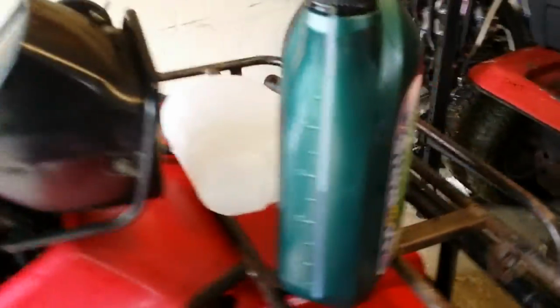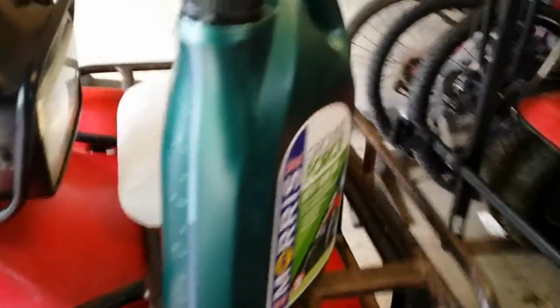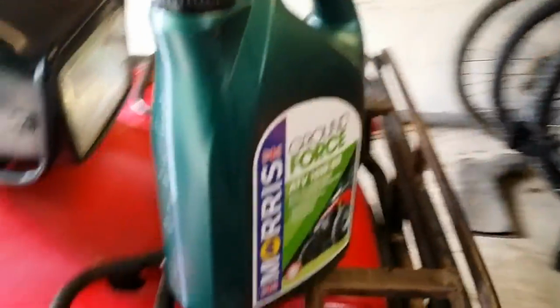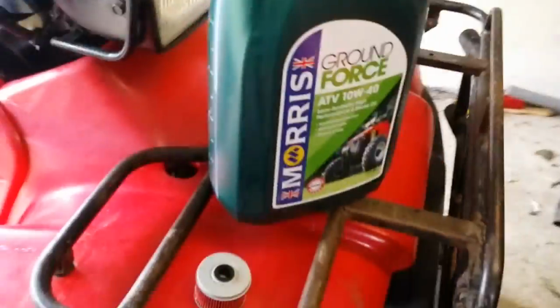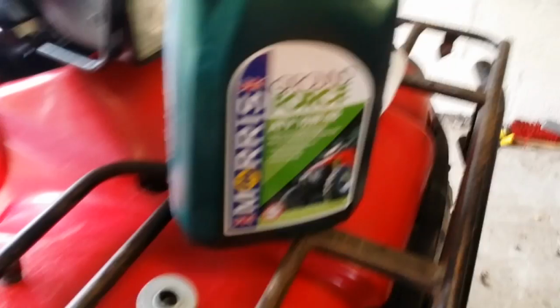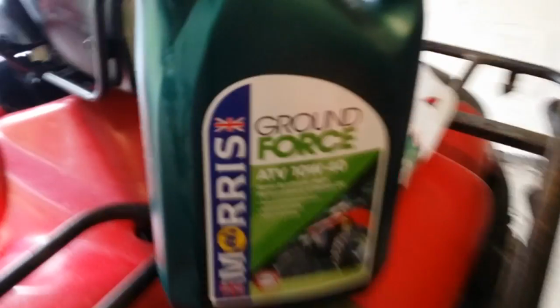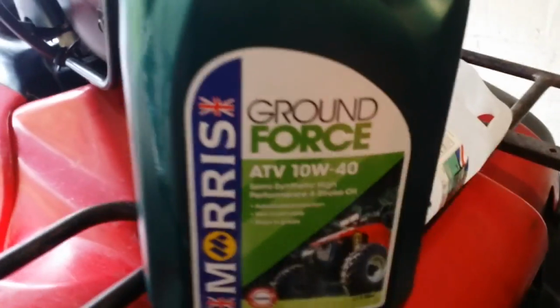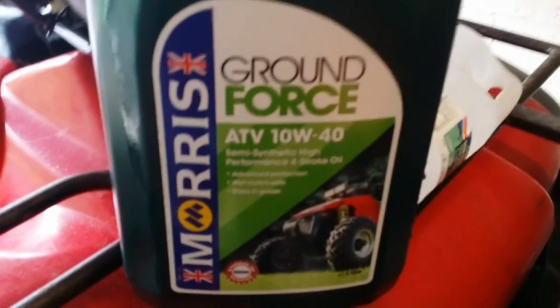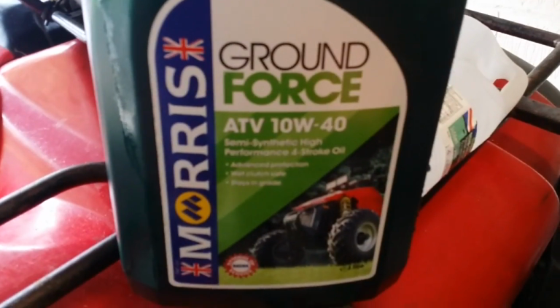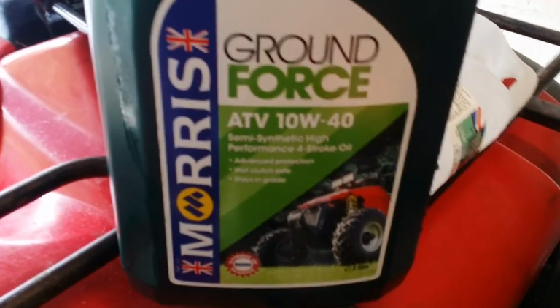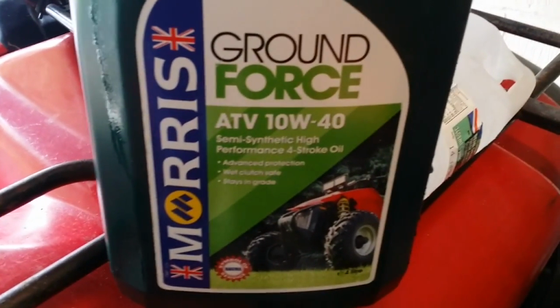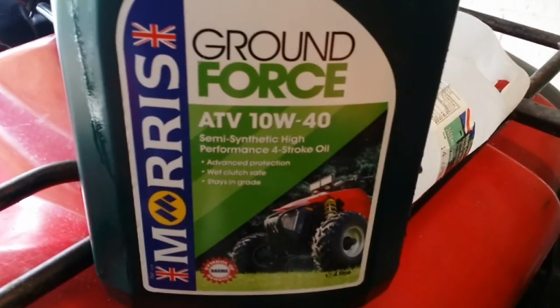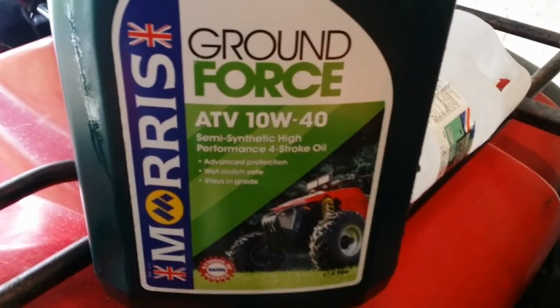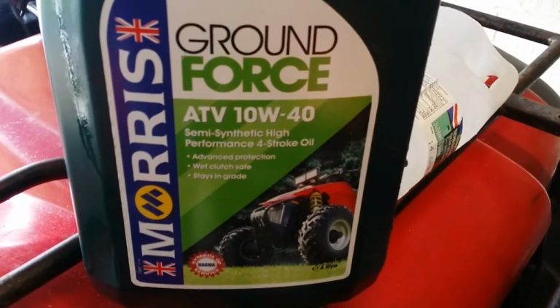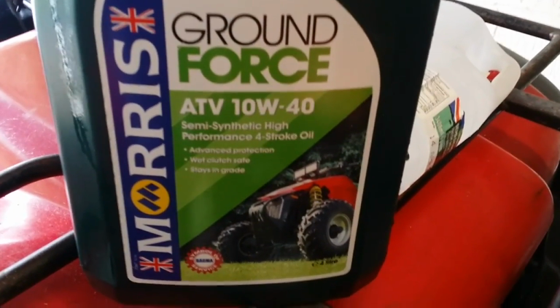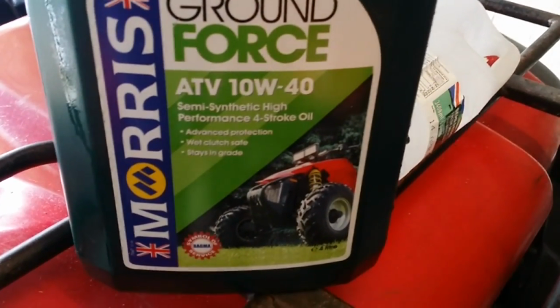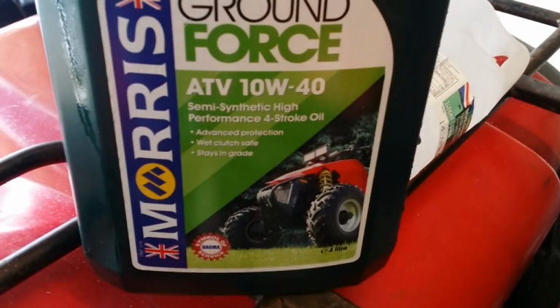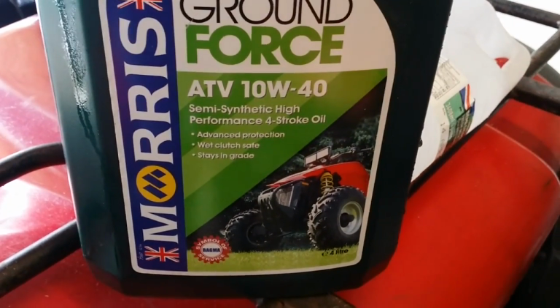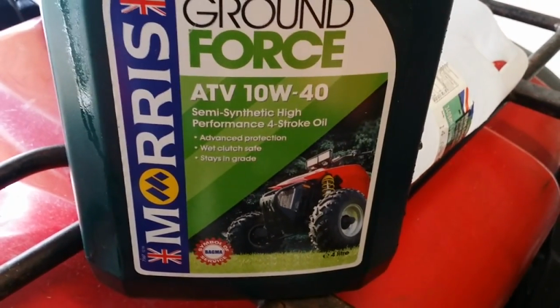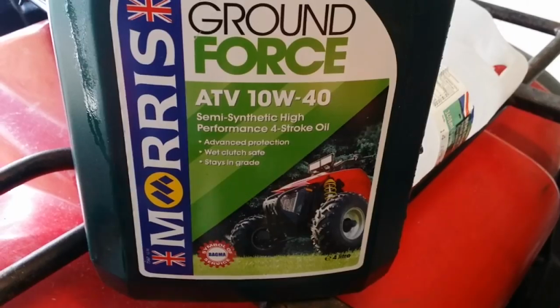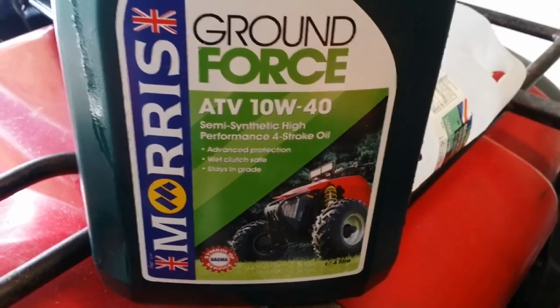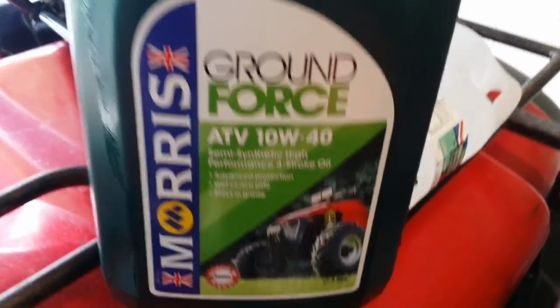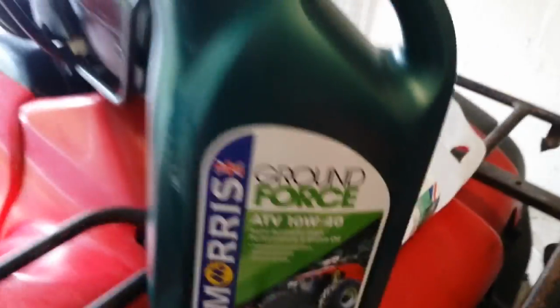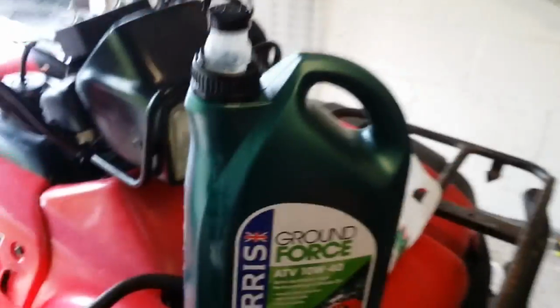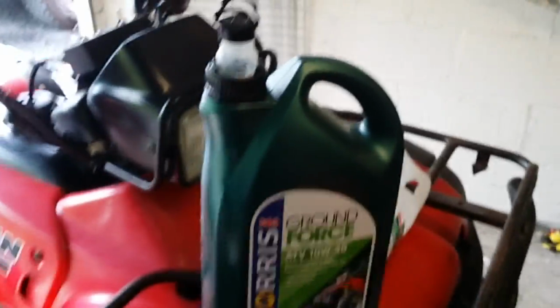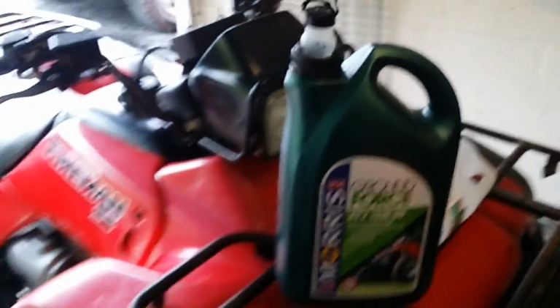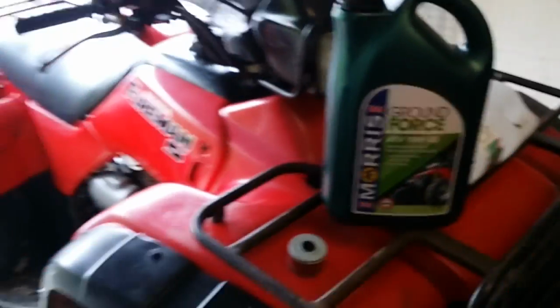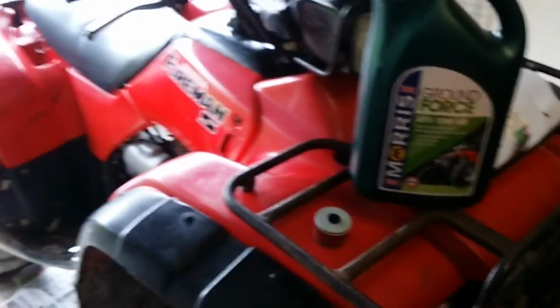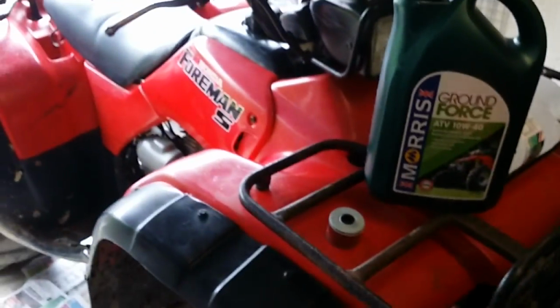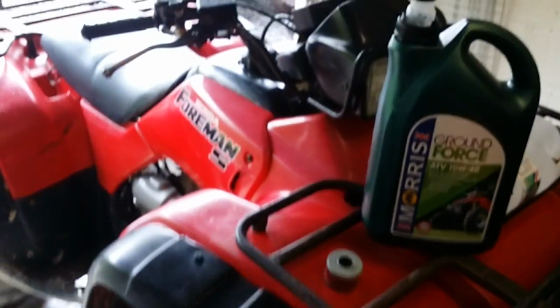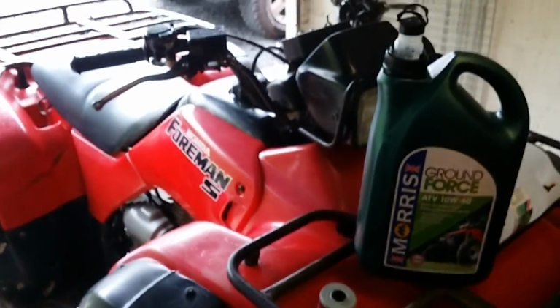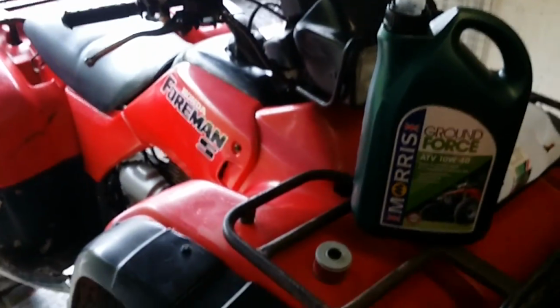I would use this — Morris Grand Force ADV oil, 10W40. It's wet clutch safe, which is the main reason I use it. It stops them slipping and burning up prematurely, because that can be pretty costly.